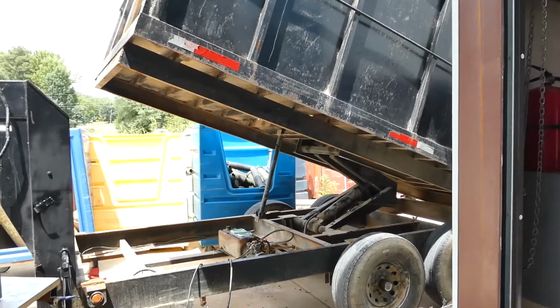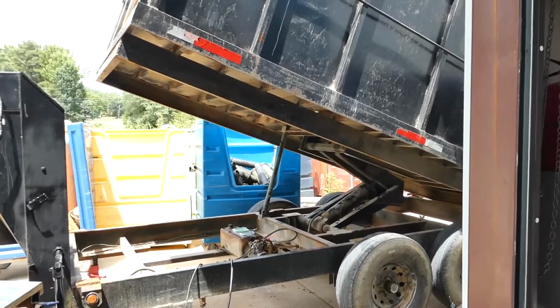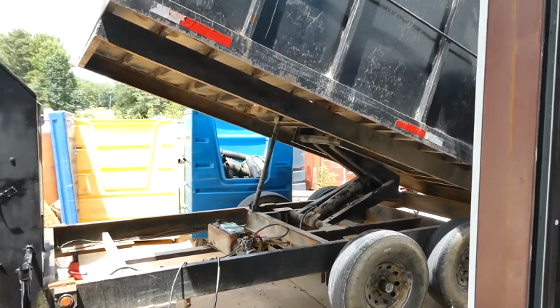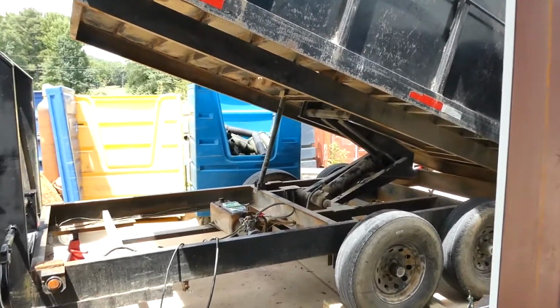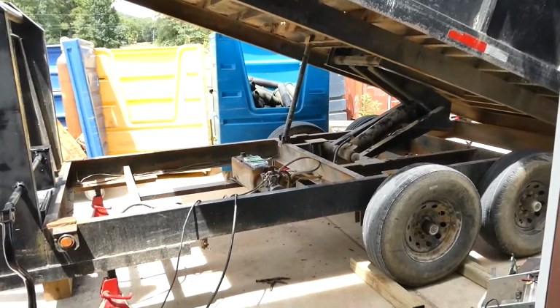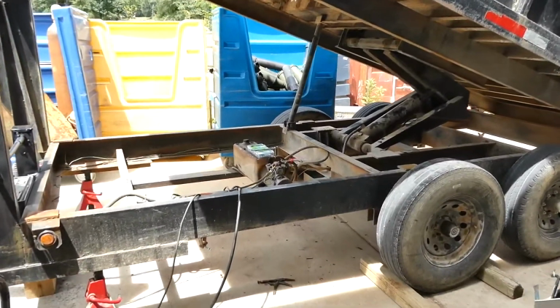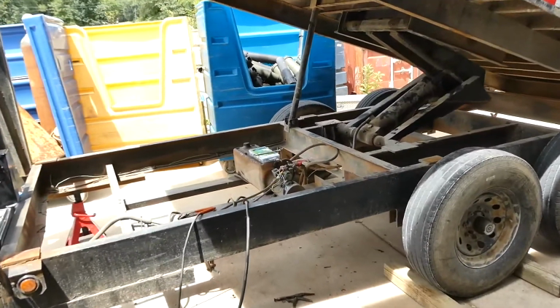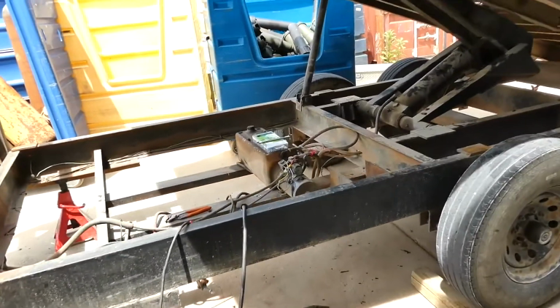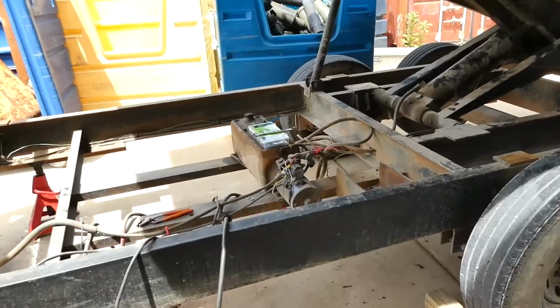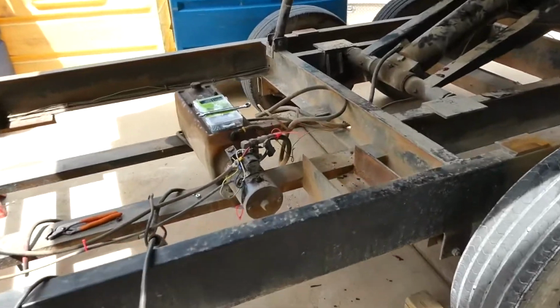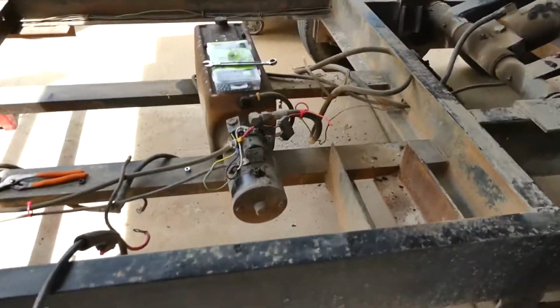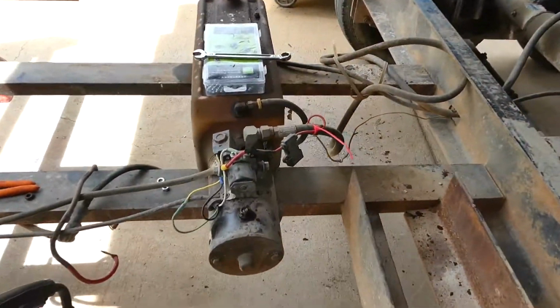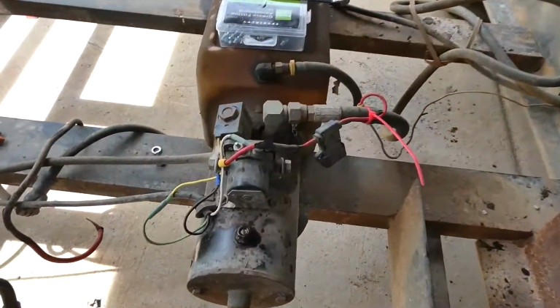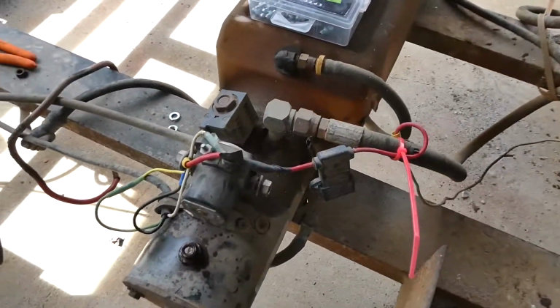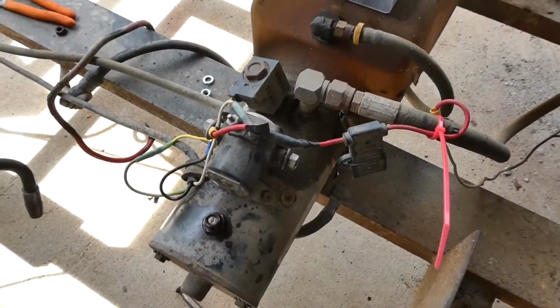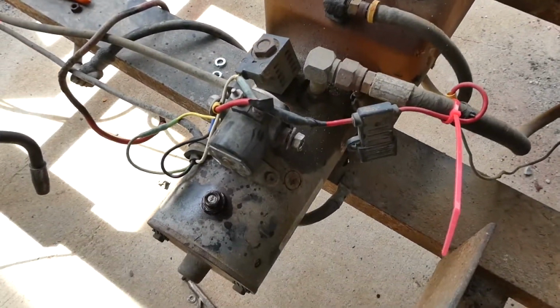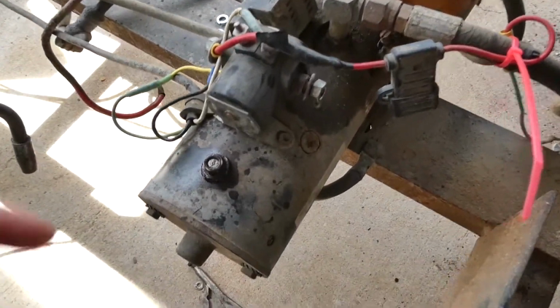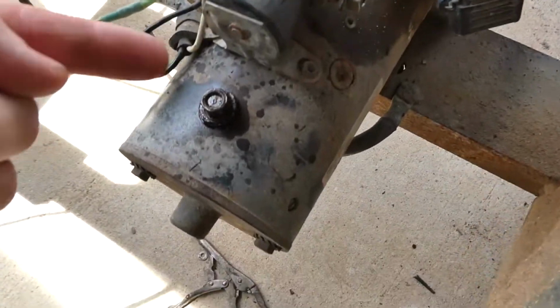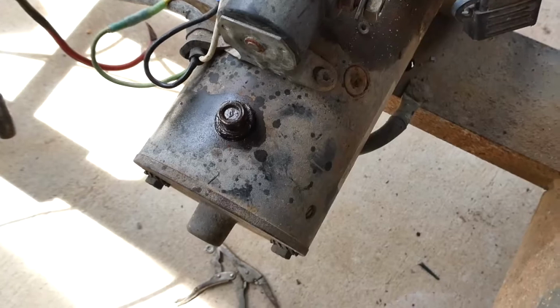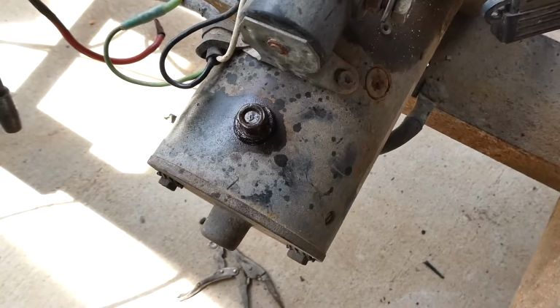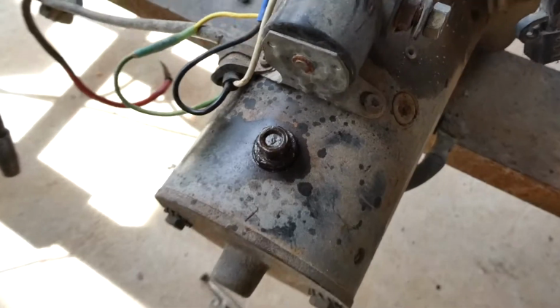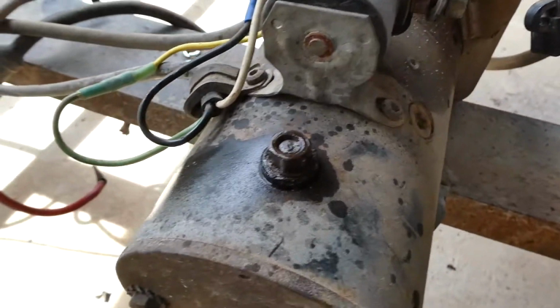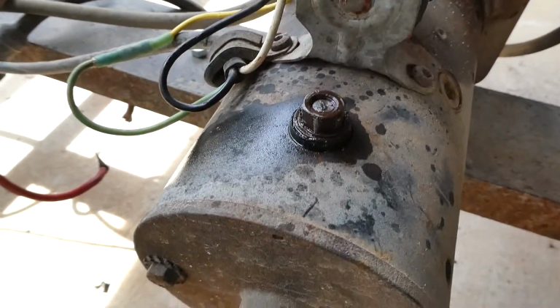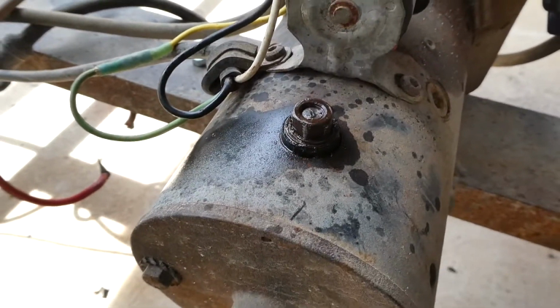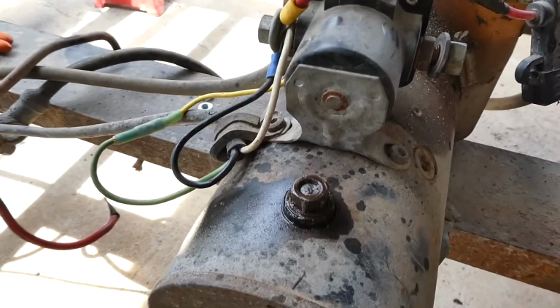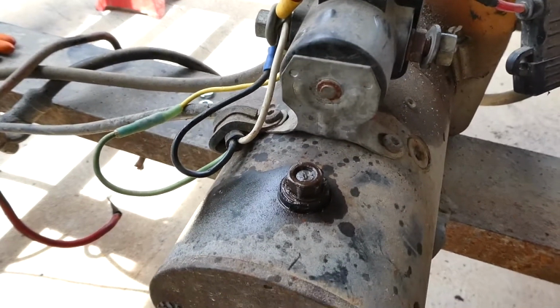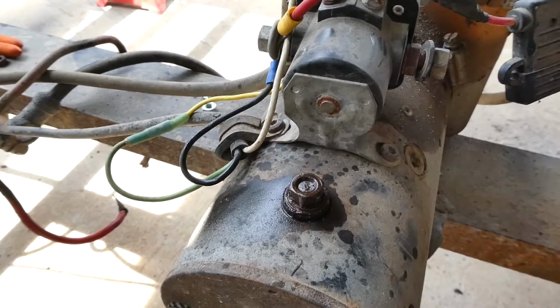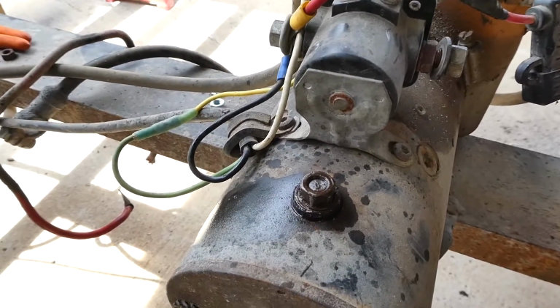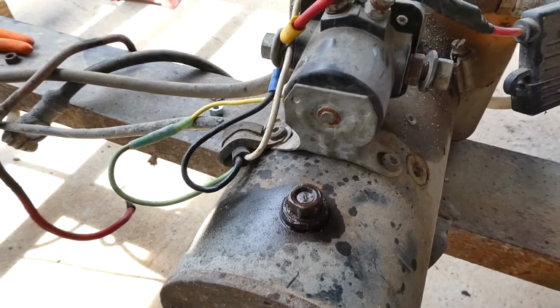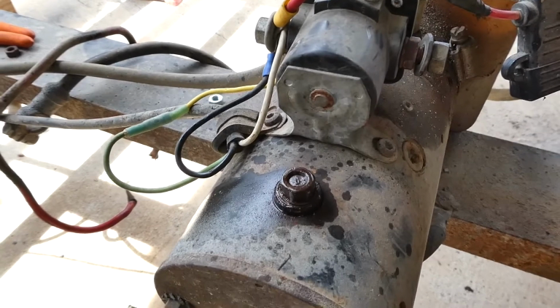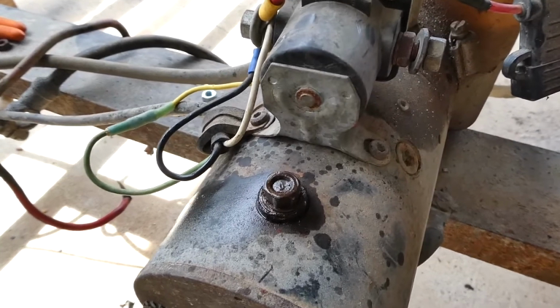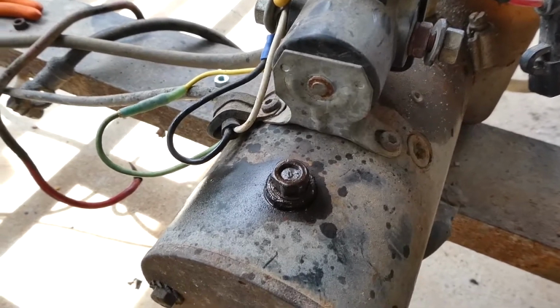We're working on the dump trailer and we've got our pump motor here. We're trying to fix a wire and we snapped the stud off, so we're about to find out if you can weld a stud back on.